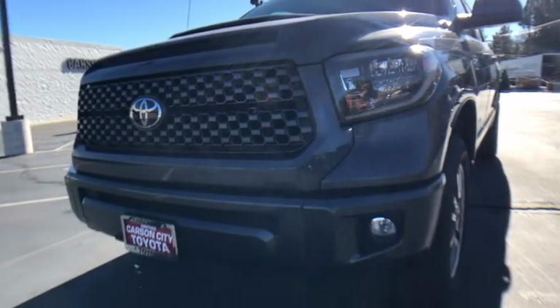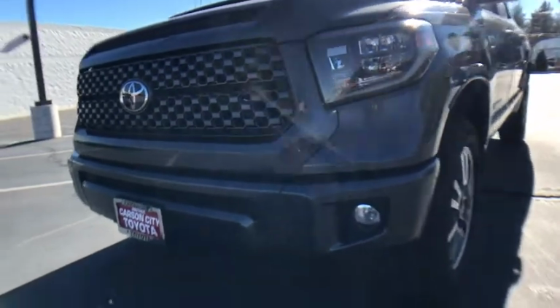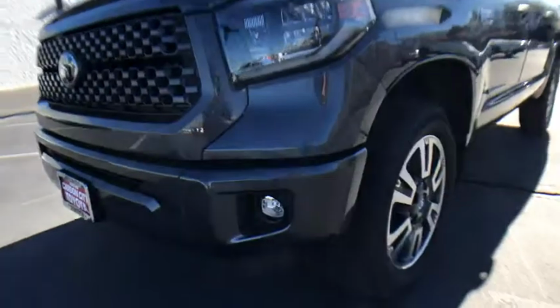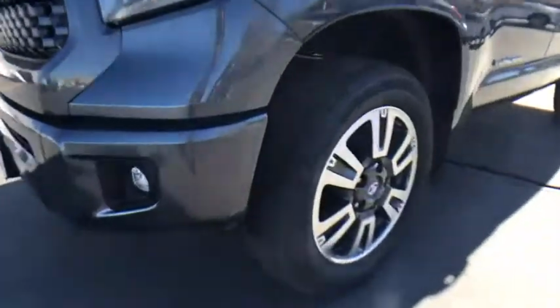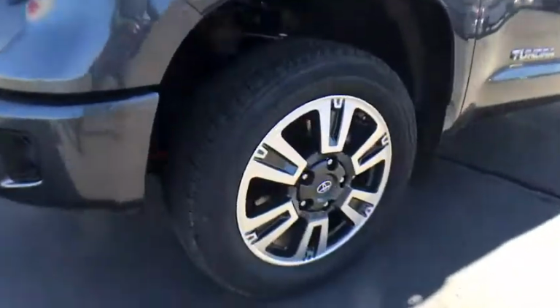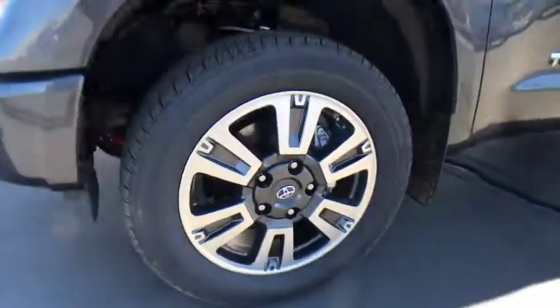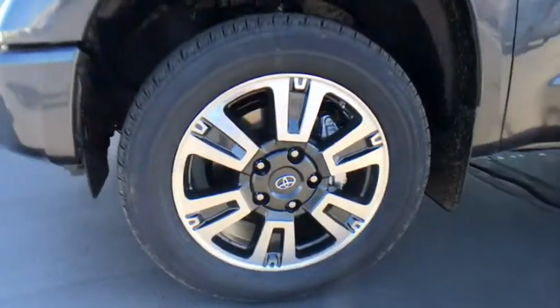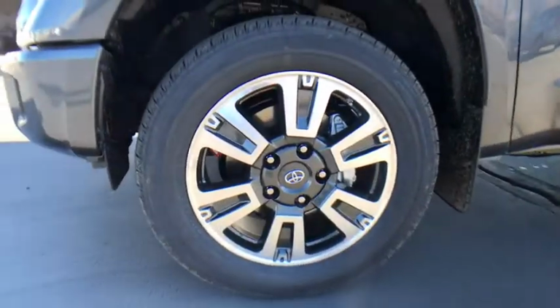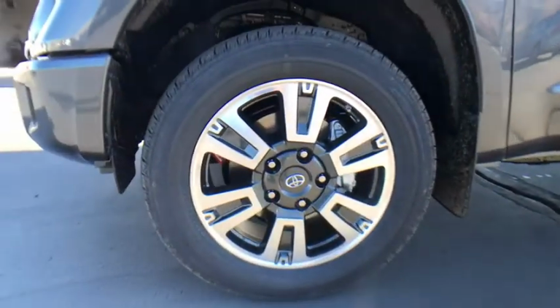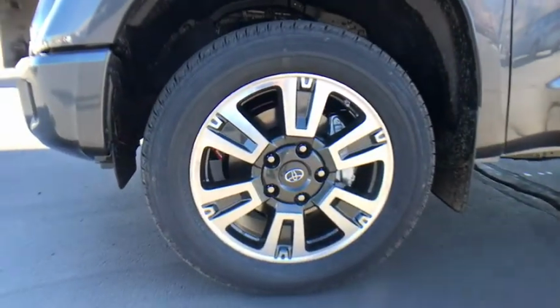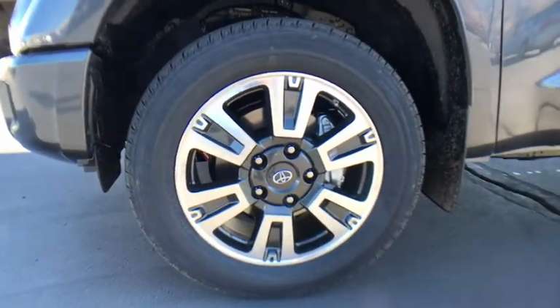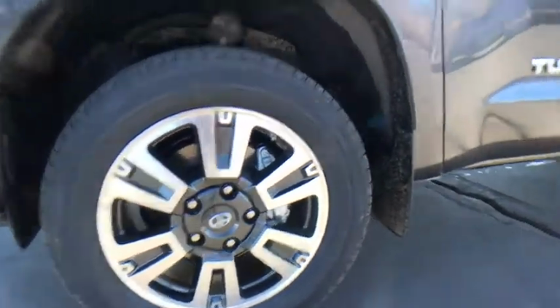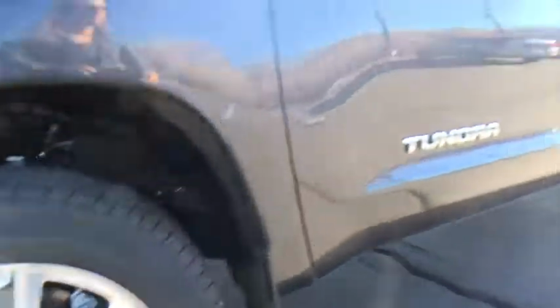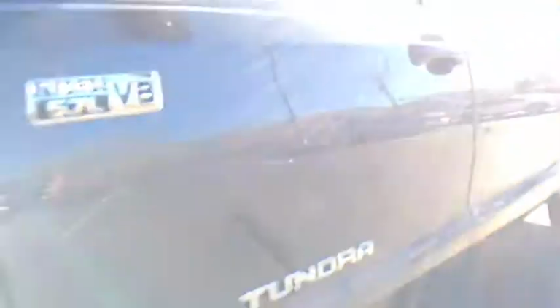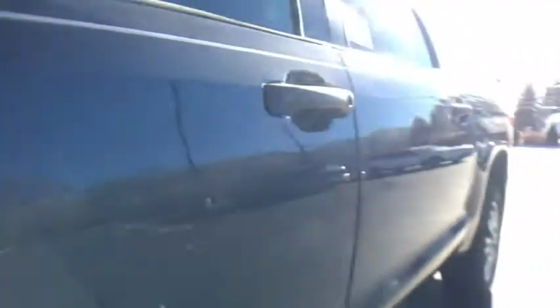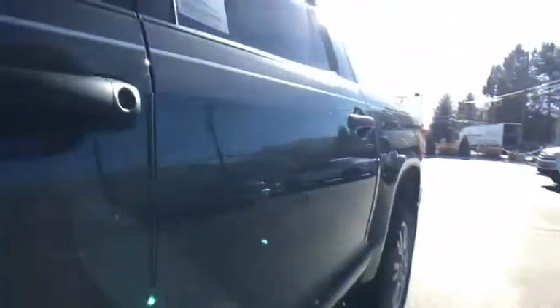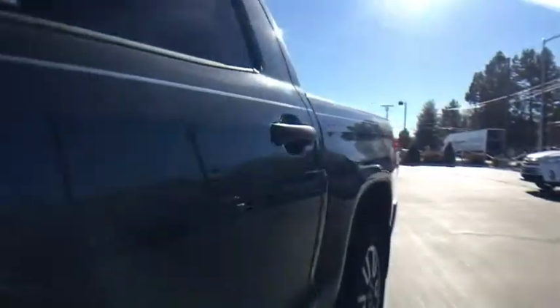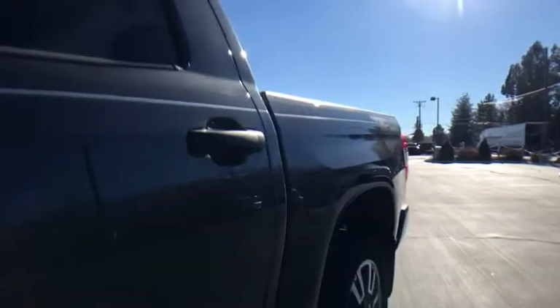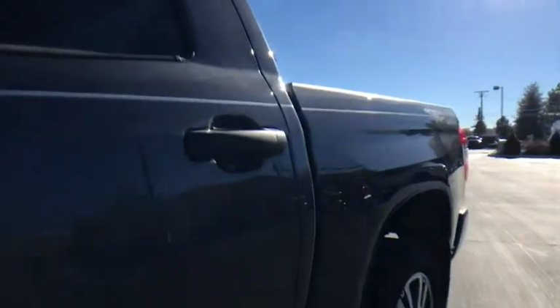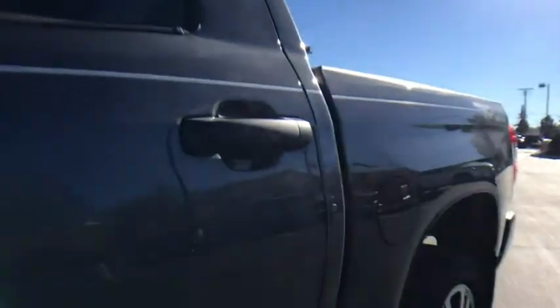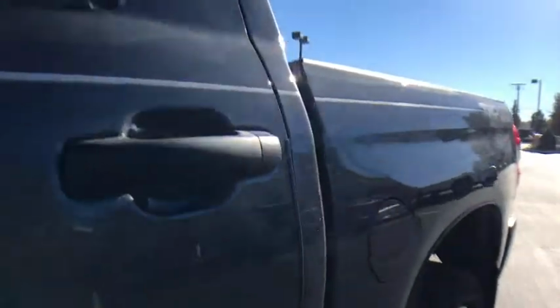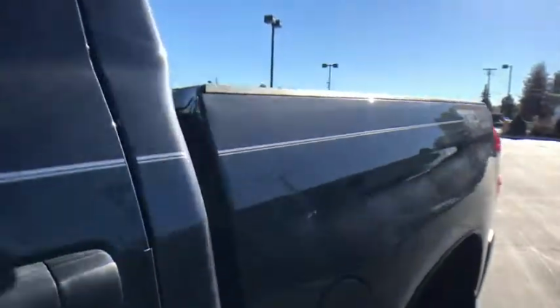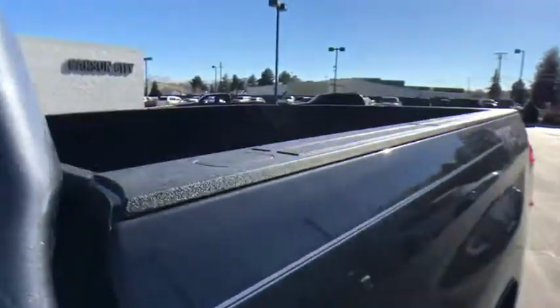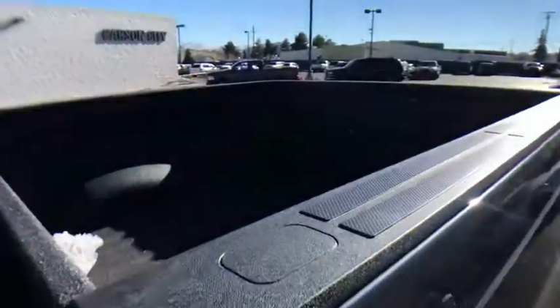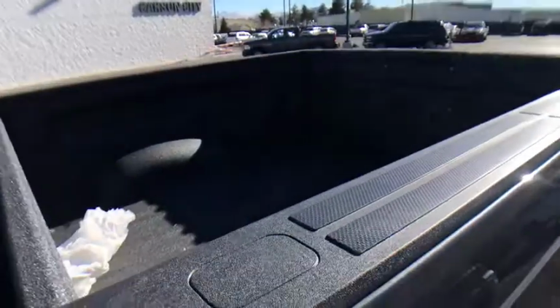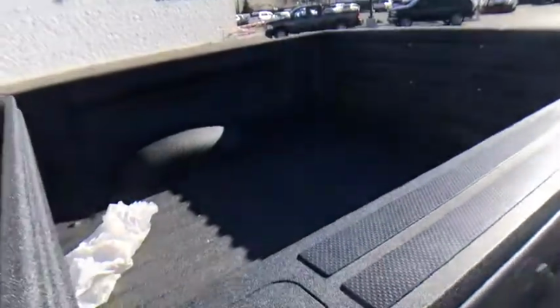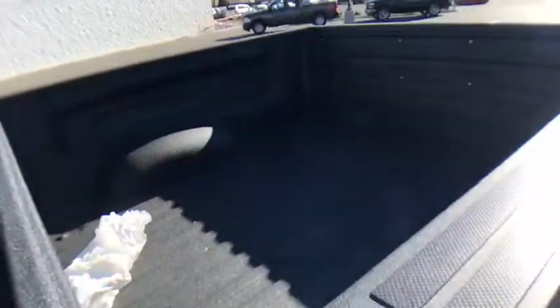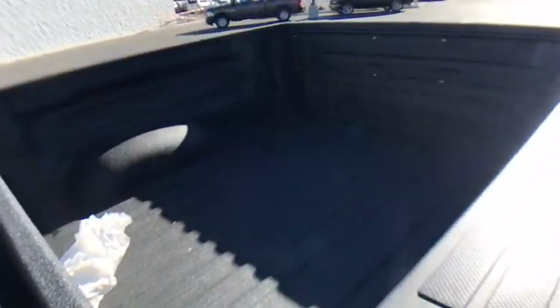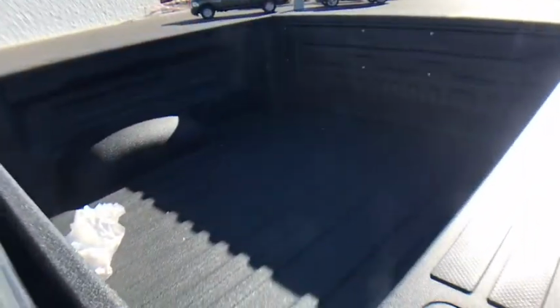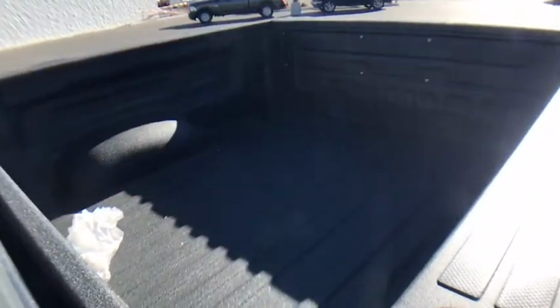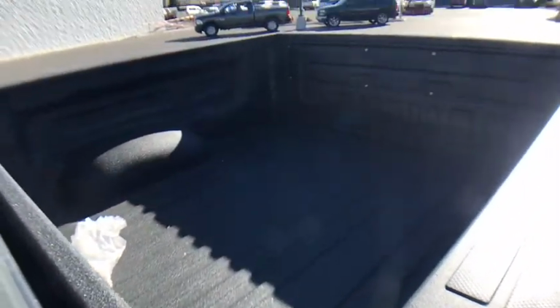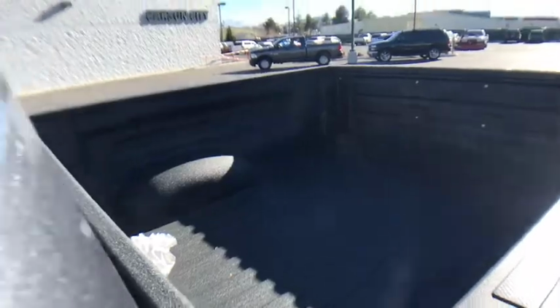Auto-dimming rear view mirror, four-wheel drive, four-wheel disc brakes, cruise control, AM-FM stereo radio, rear defrost, universal garage door opener, passenger airbag, fog lamps.